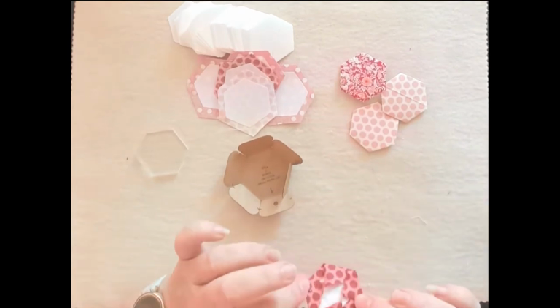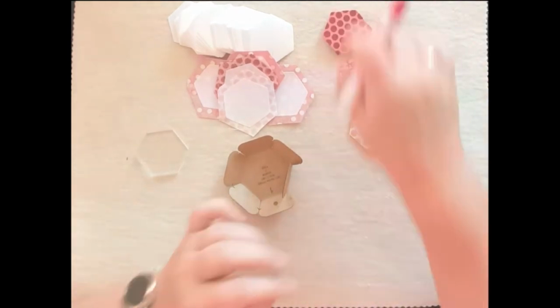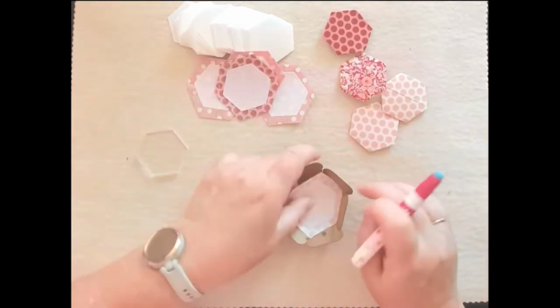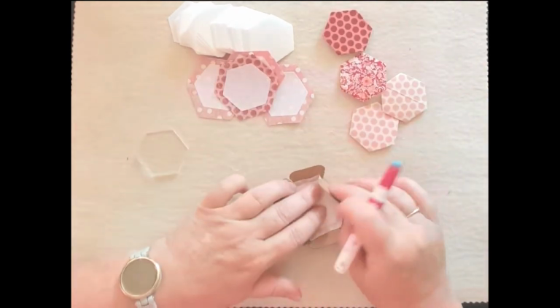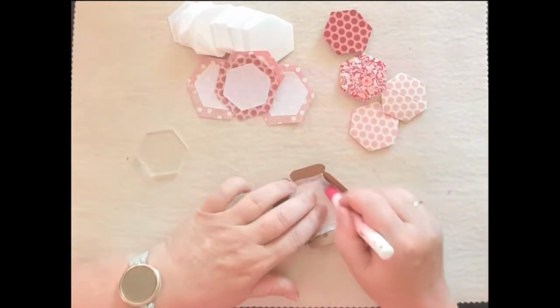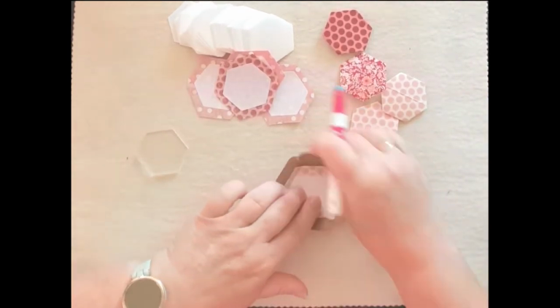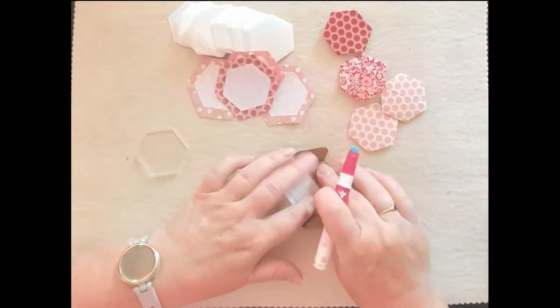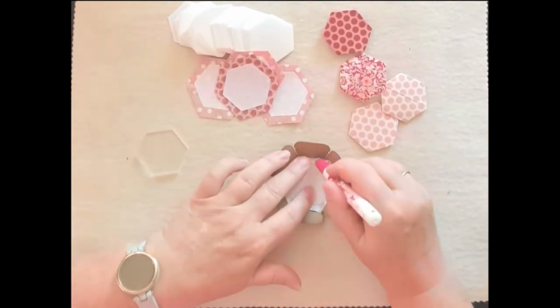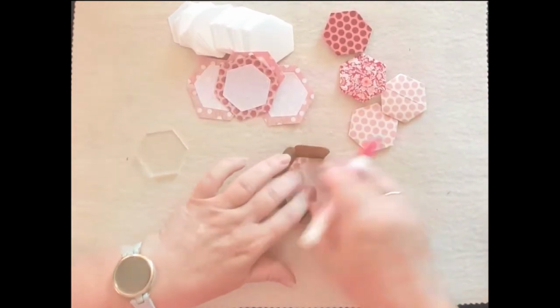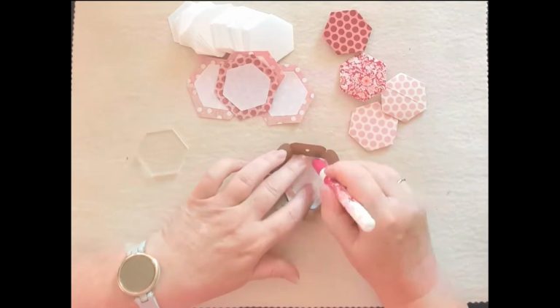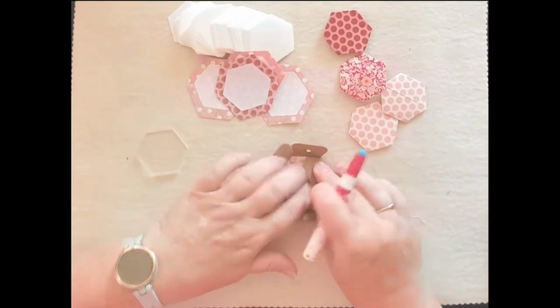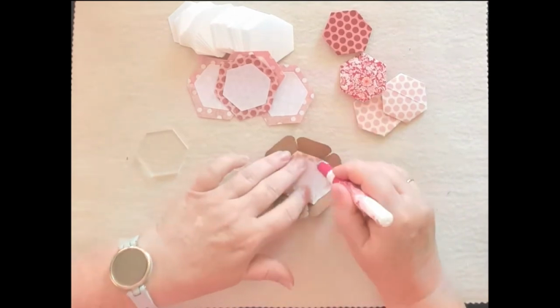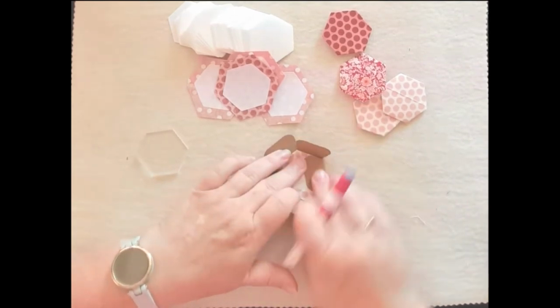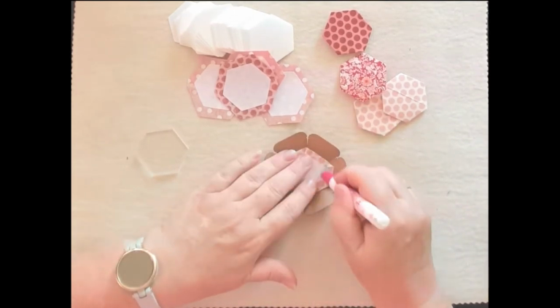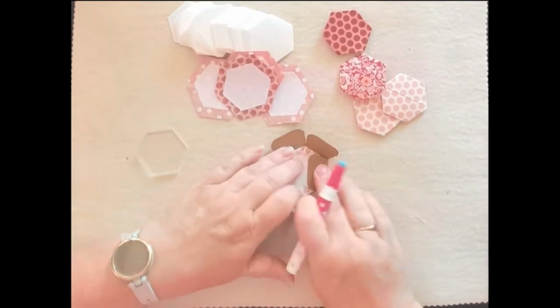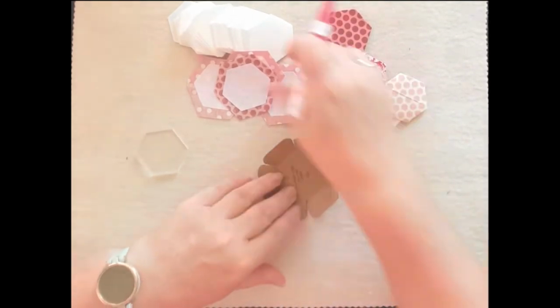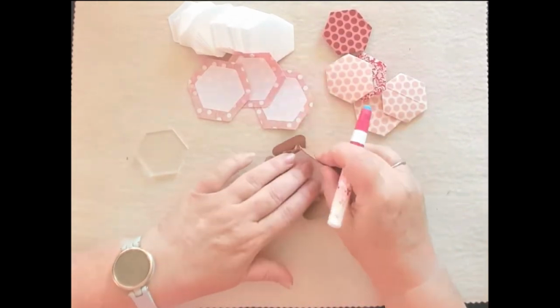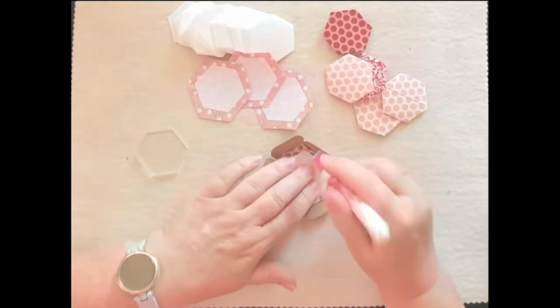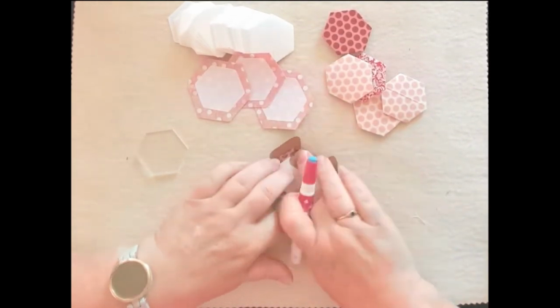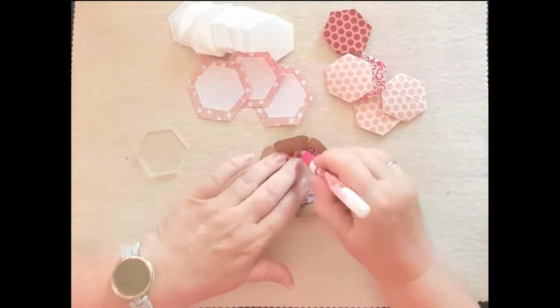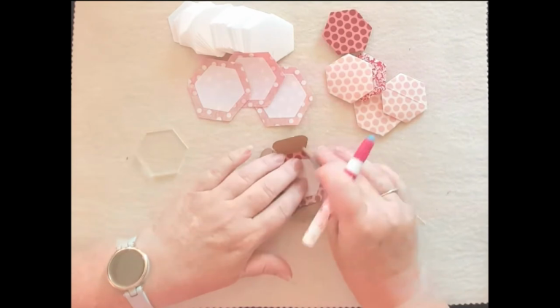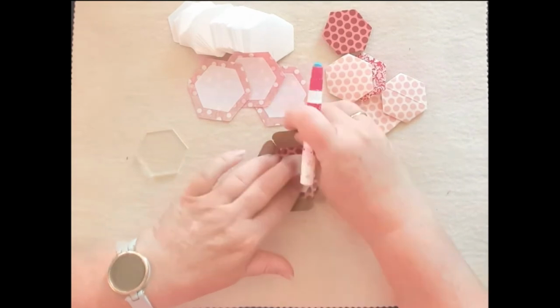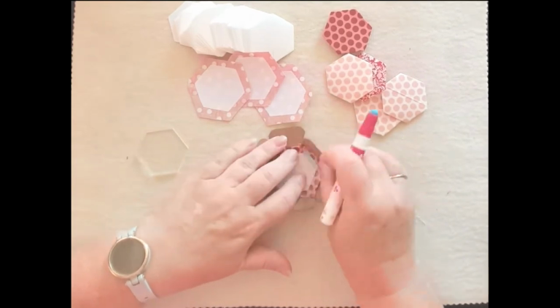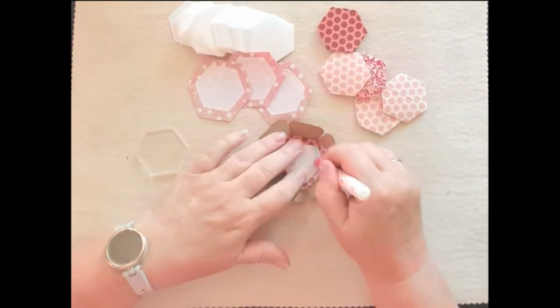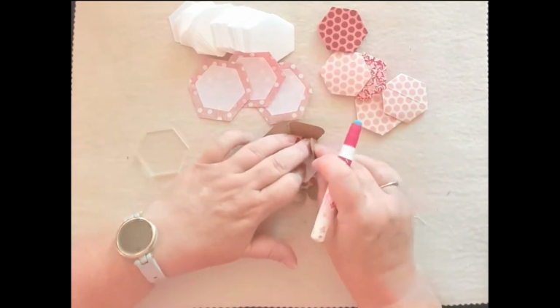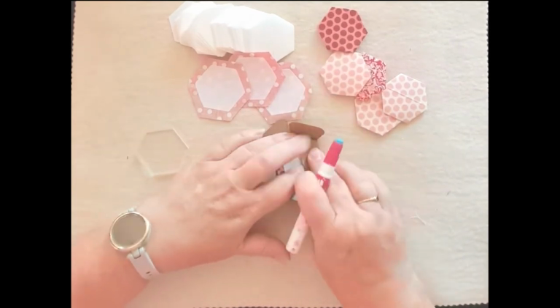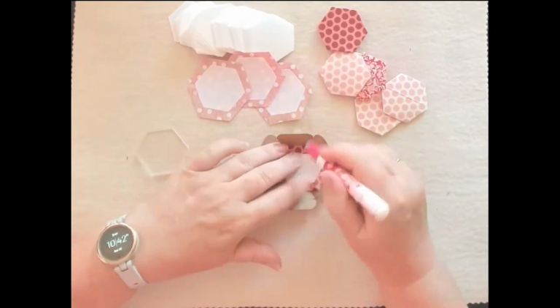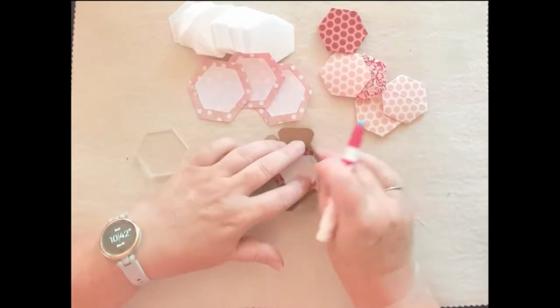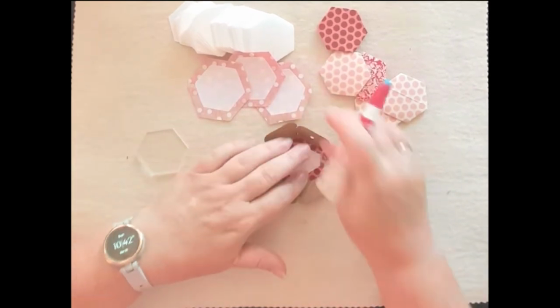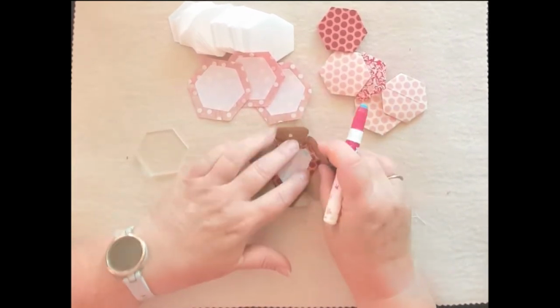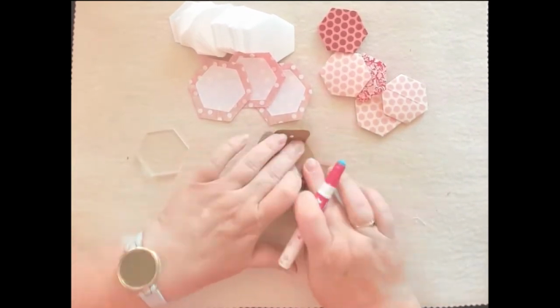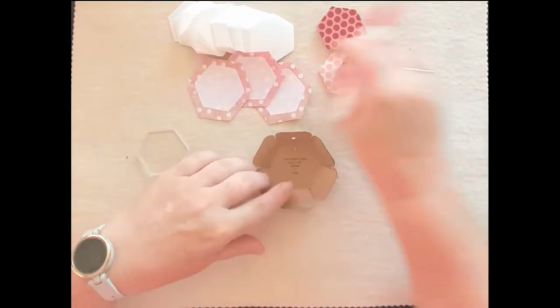If I haven't trimmed those seam allowances and they start to not glue quite so well, you can always hit it with your iron and get them nice and flat. But that wasn't really necessary — I just spent a fair bit of time gluing them all down.